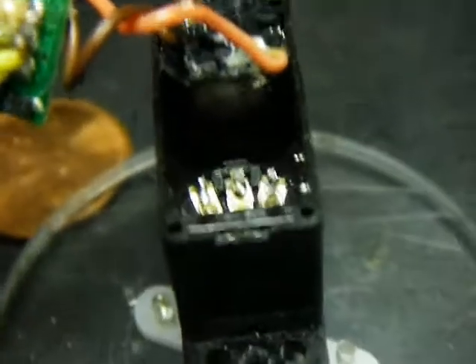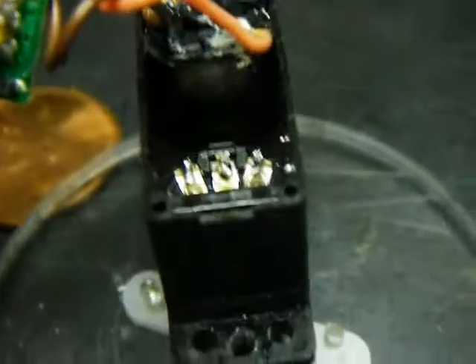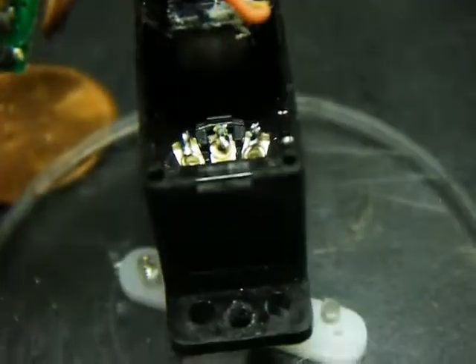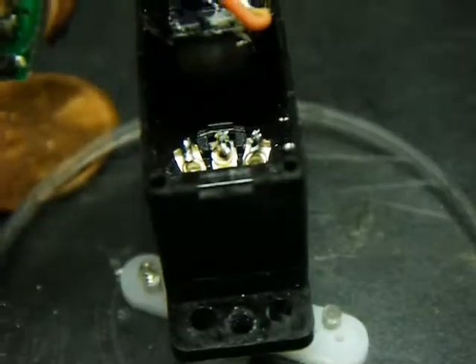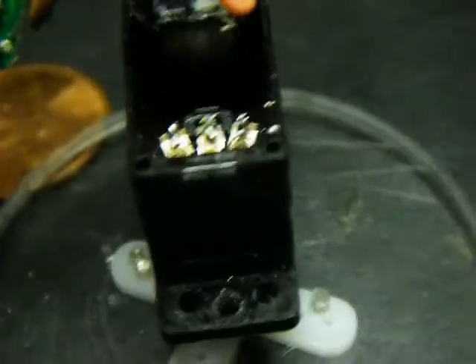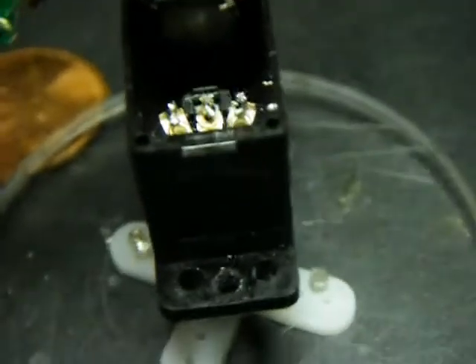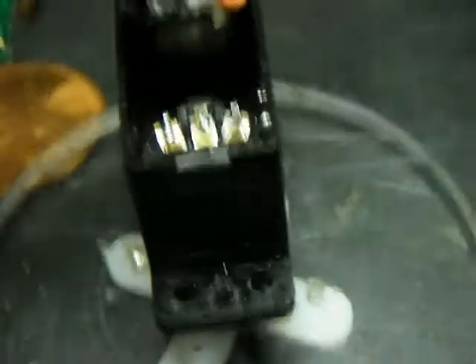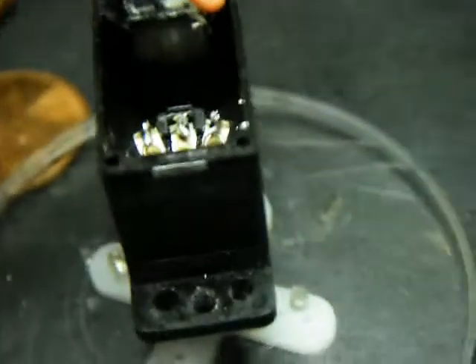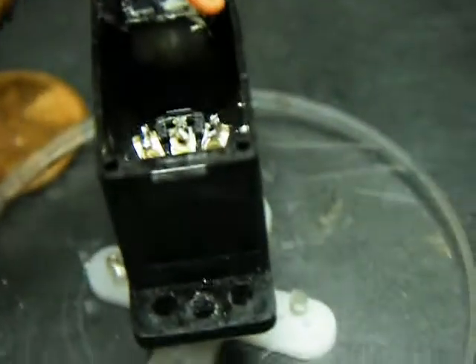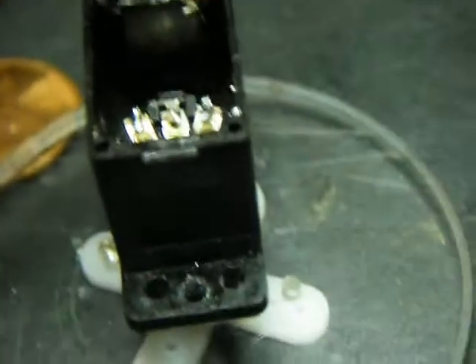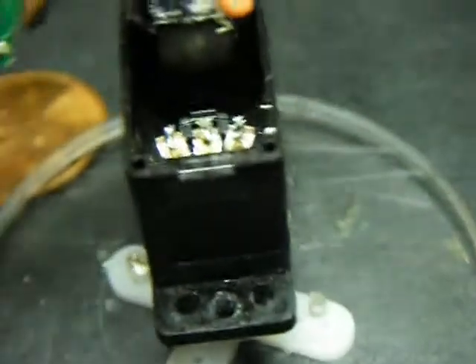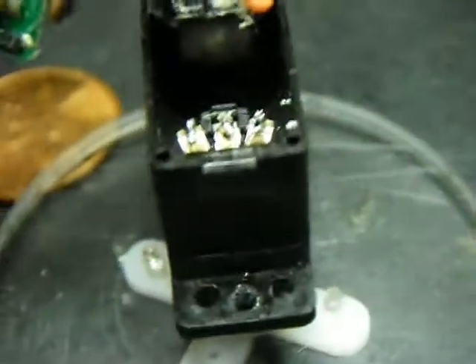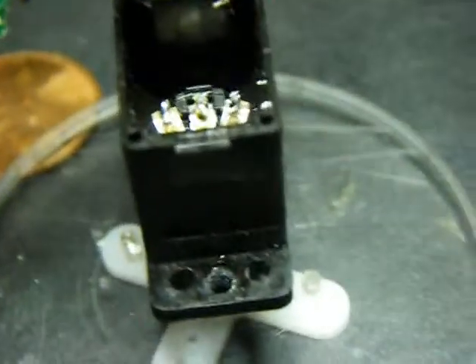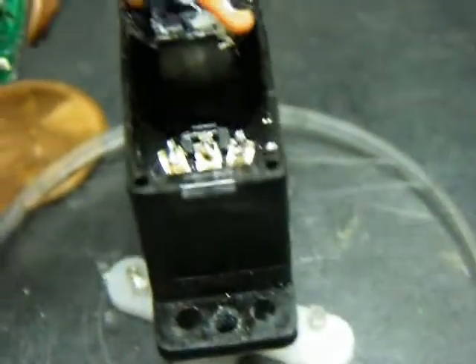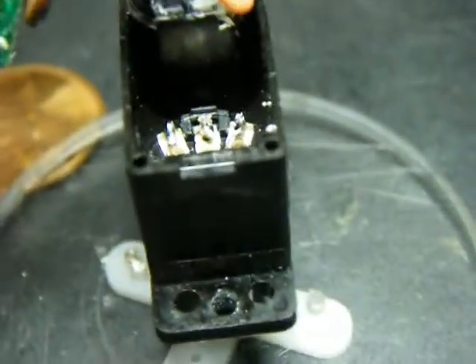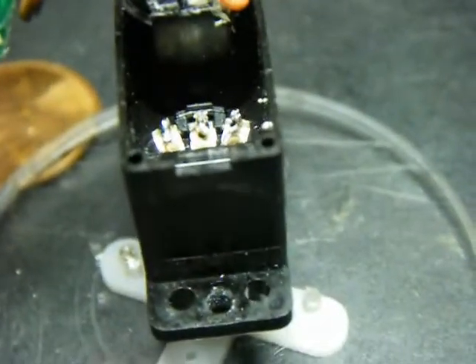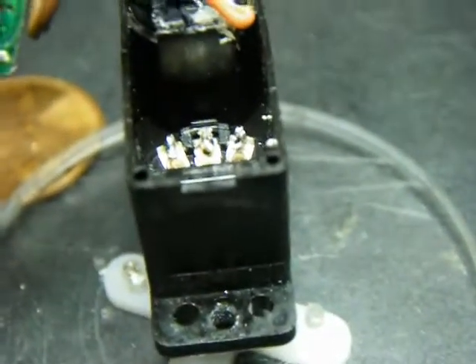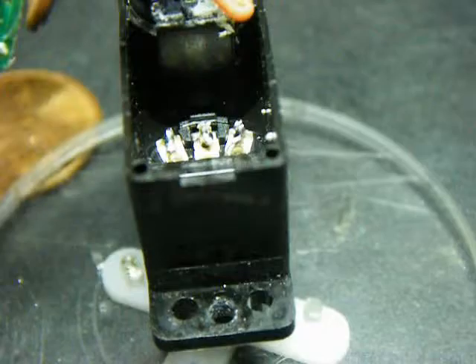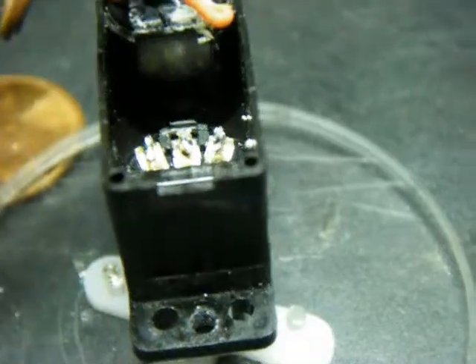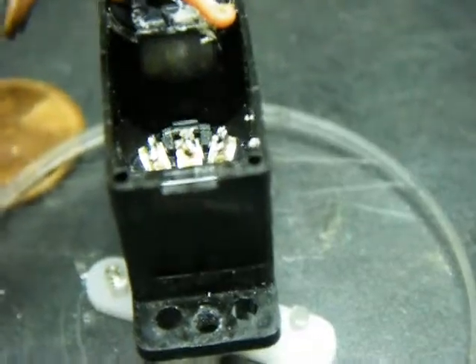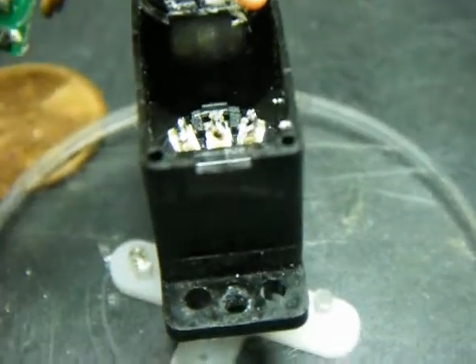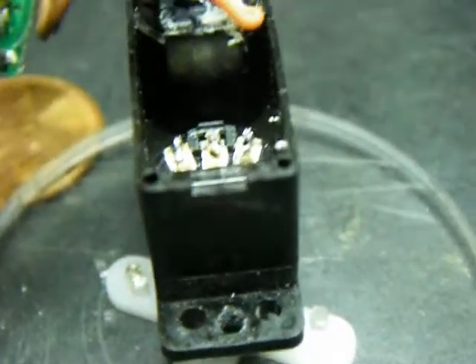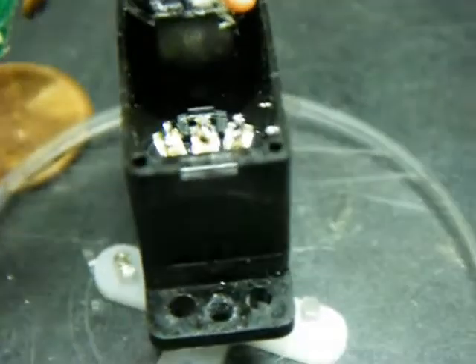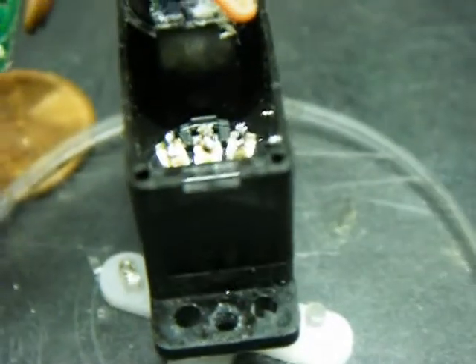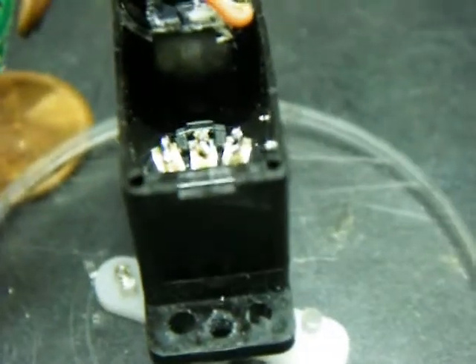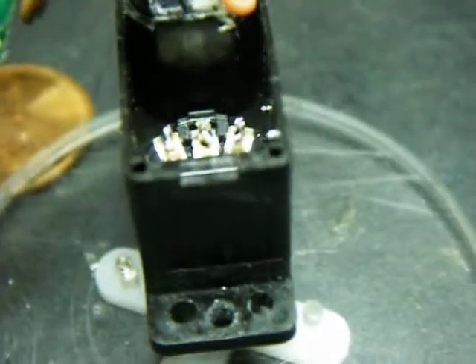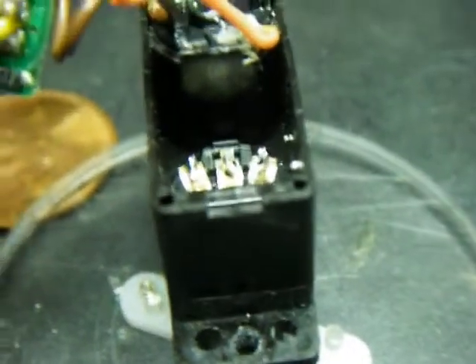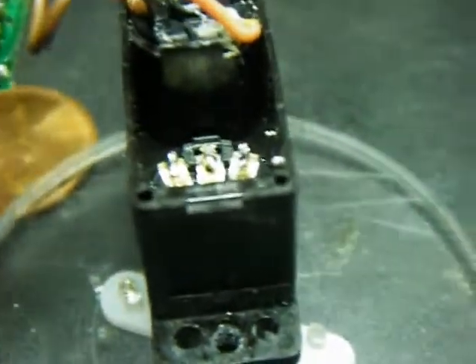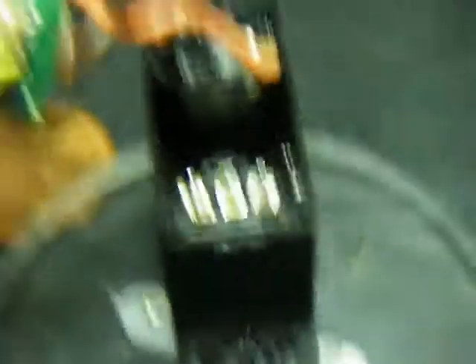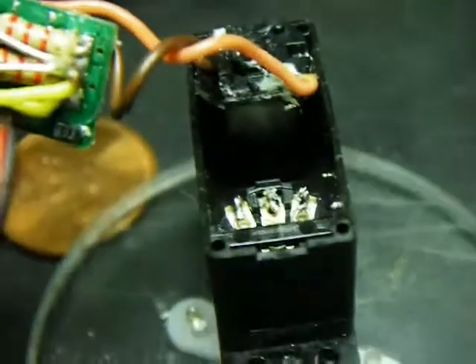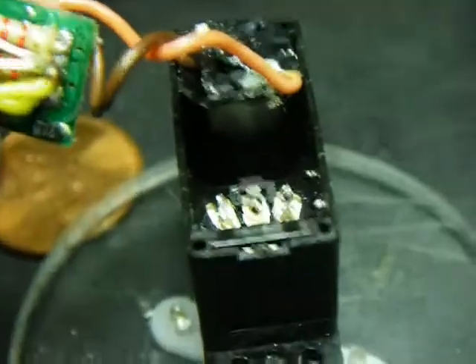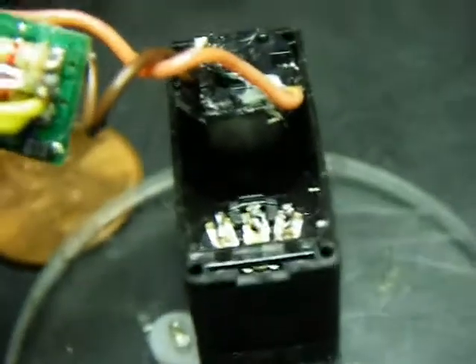Alright, so I got the 180 servo done yesterday. Today was: let's make the 360 servo. And that was a lot easier than I thought.